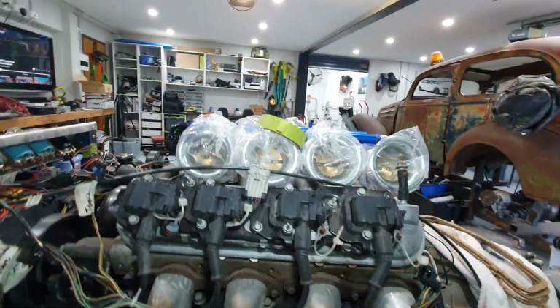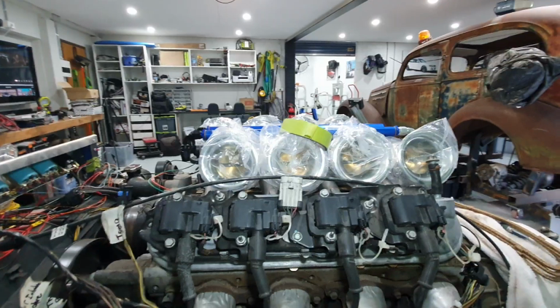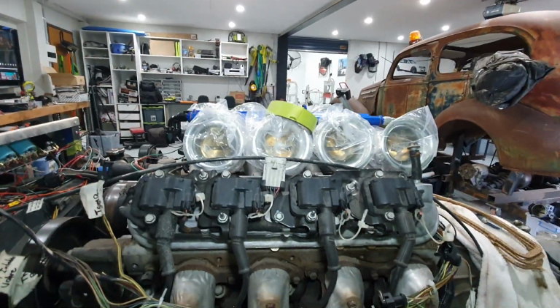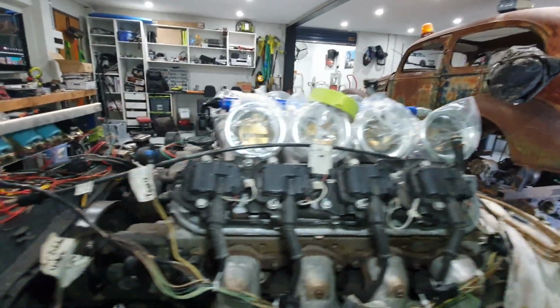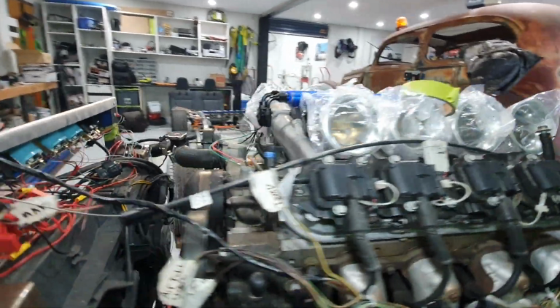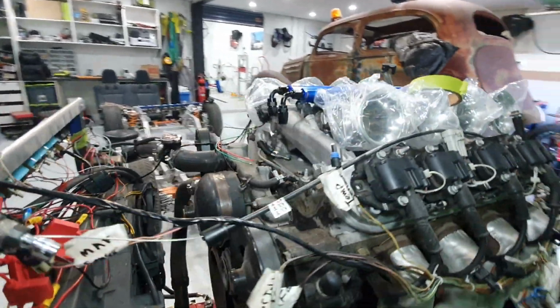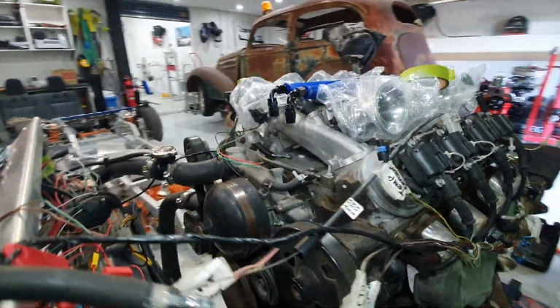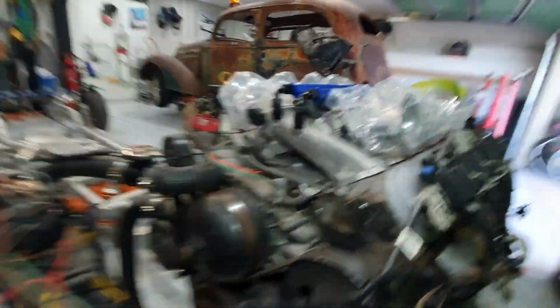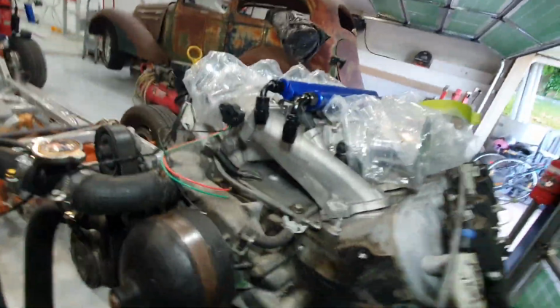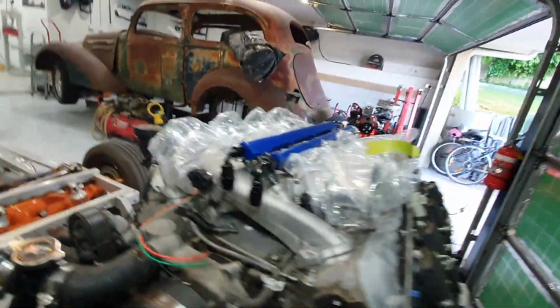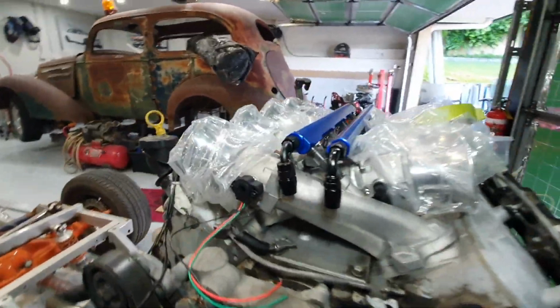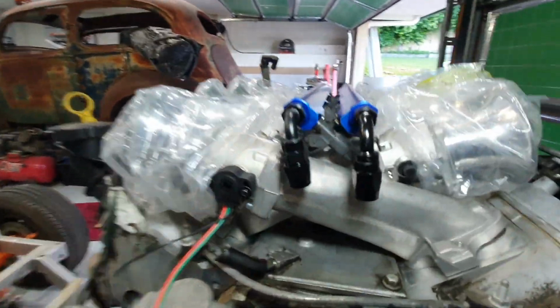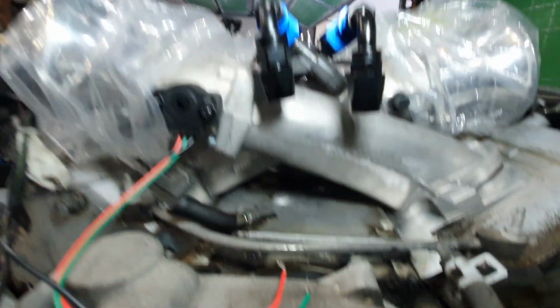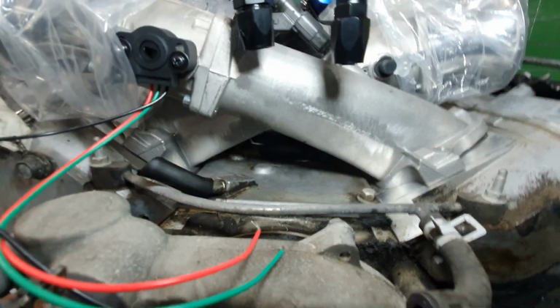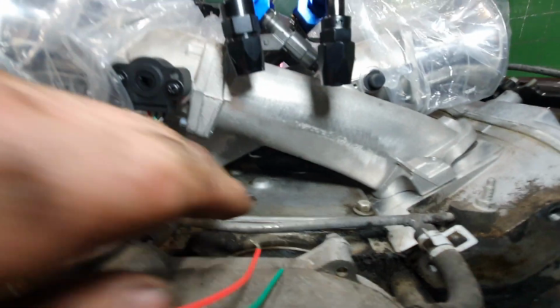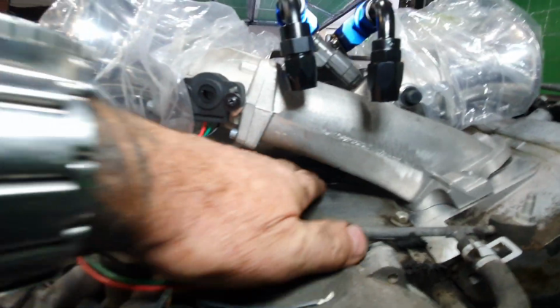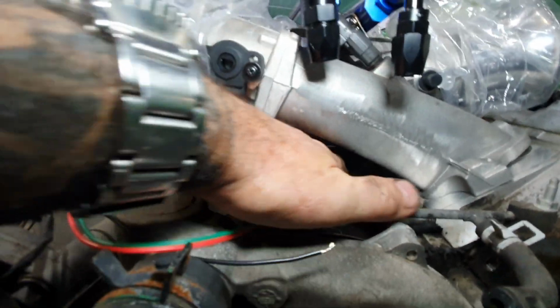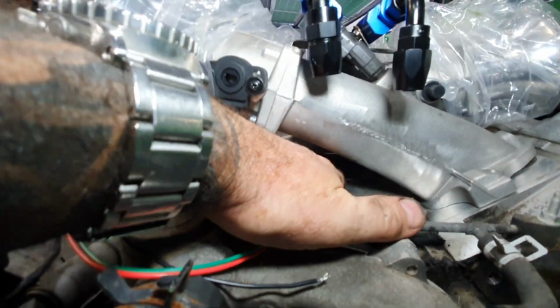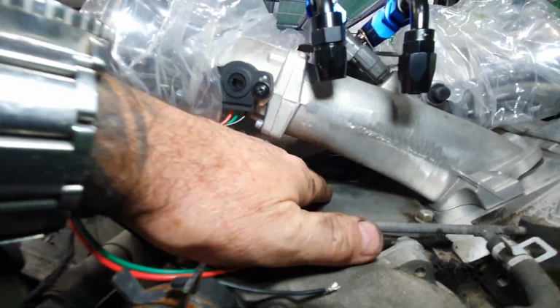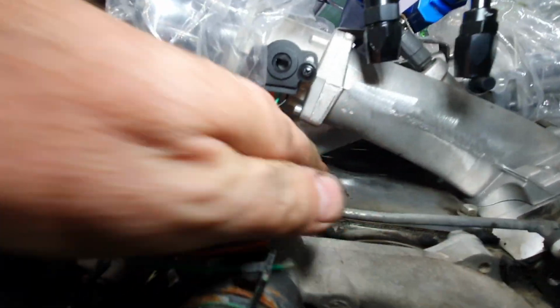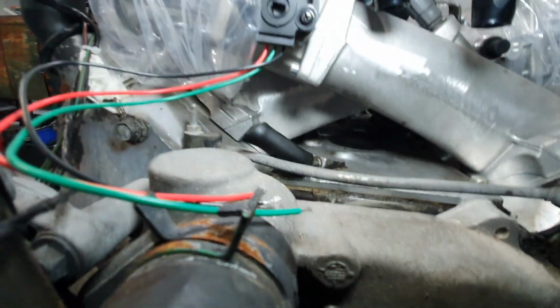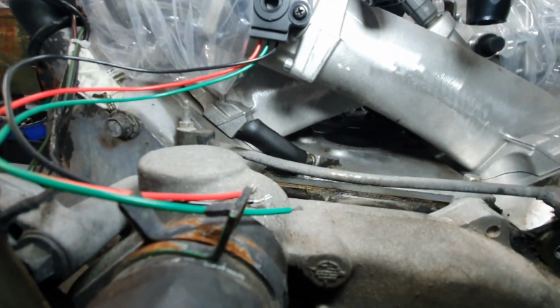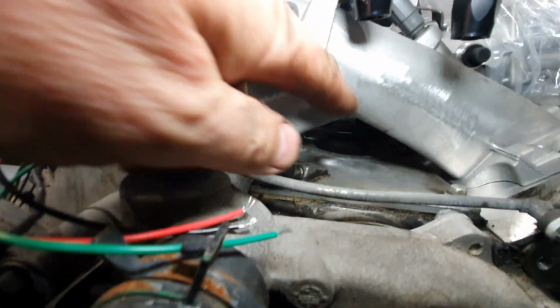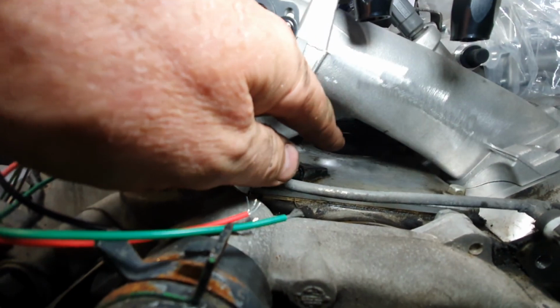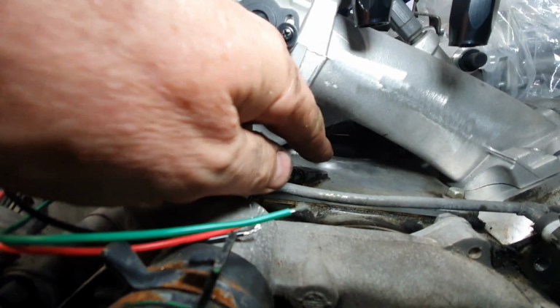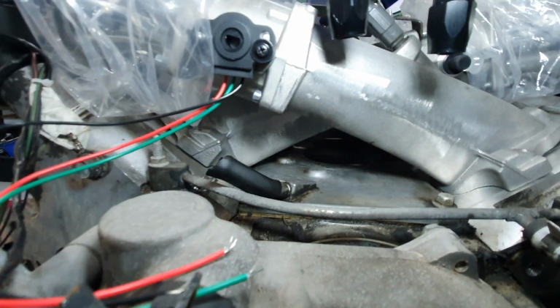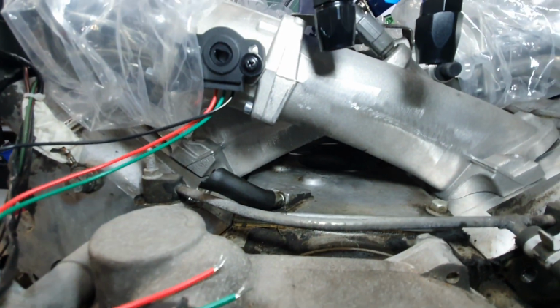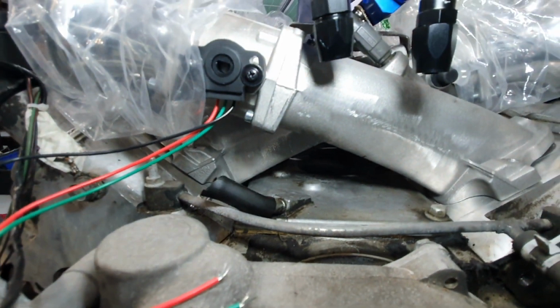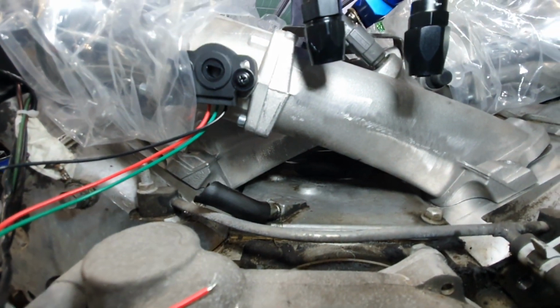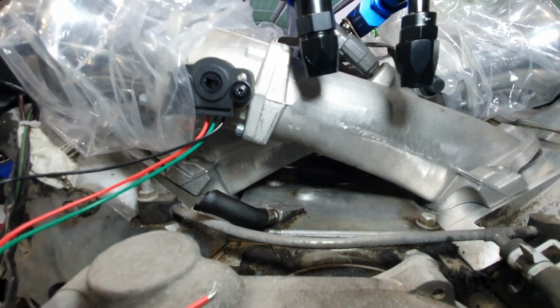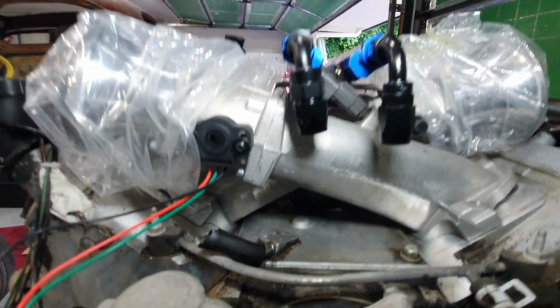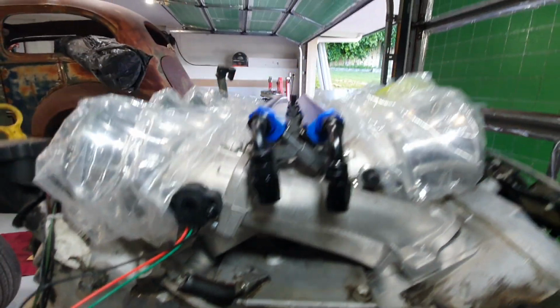Today we're doing a knock sensor relocation. That previous knock sensor relocation was underneath in this valley here. Still got the old valley plate in there, but you can see that big hole there. Had a big bung in there with the knock sensors down inside the valley.